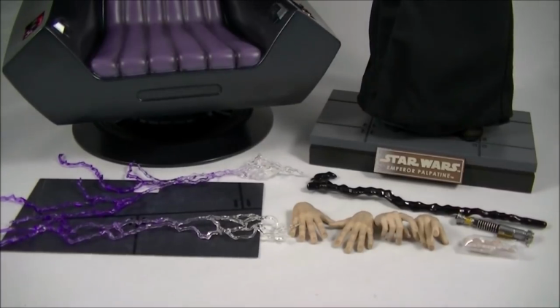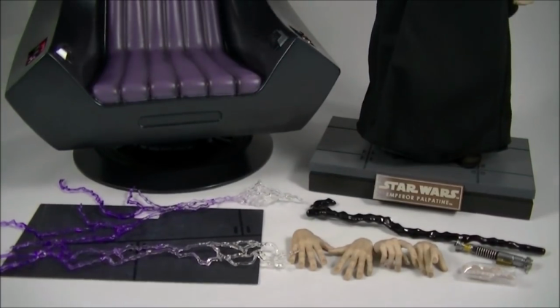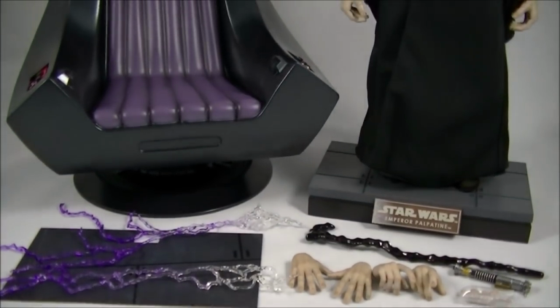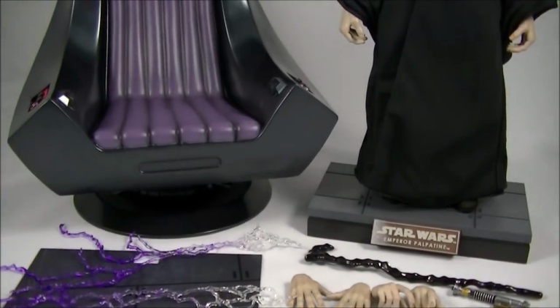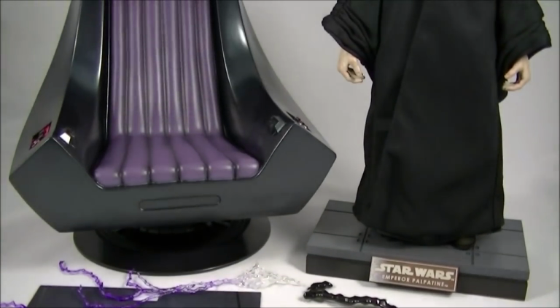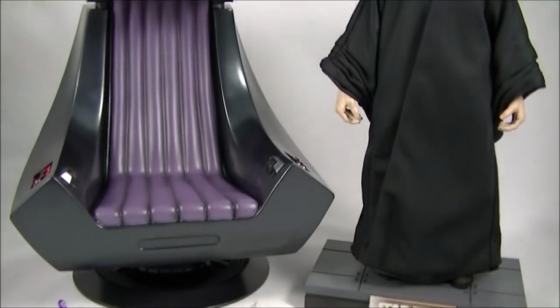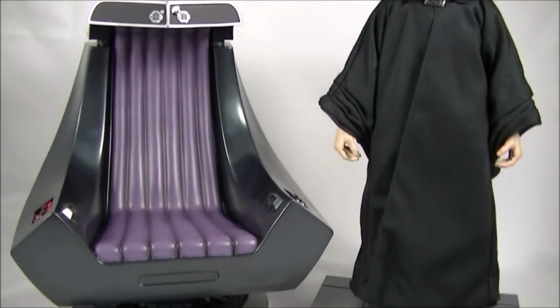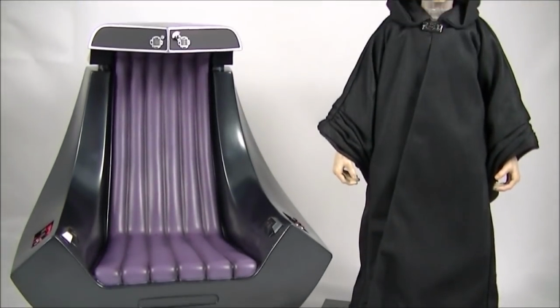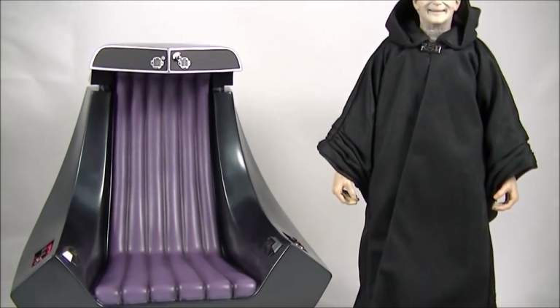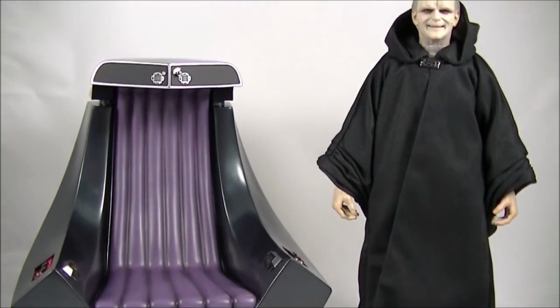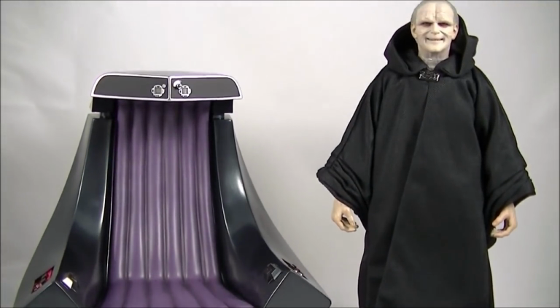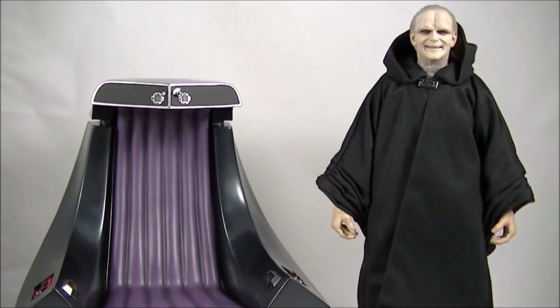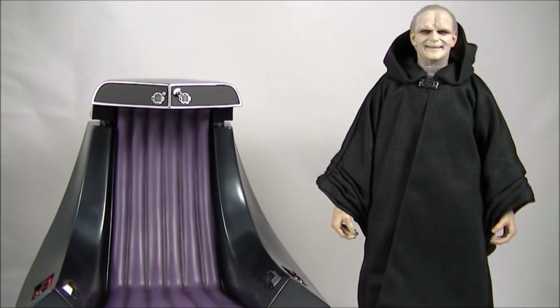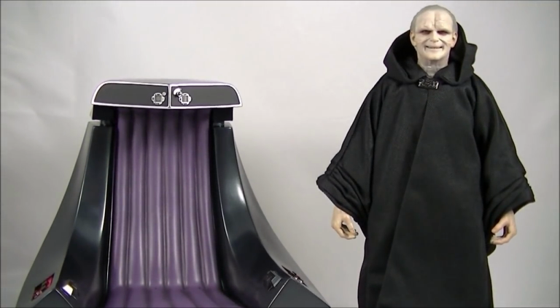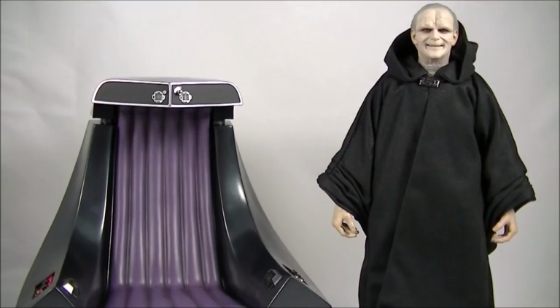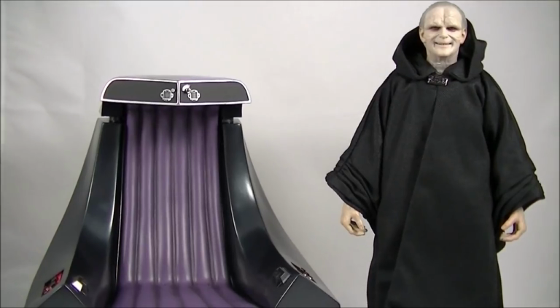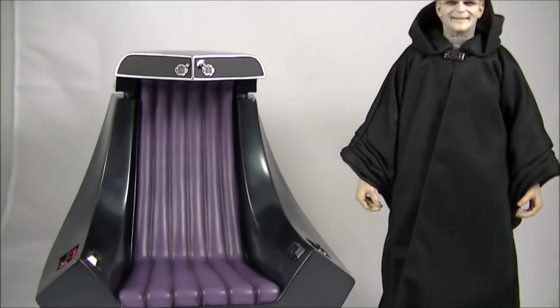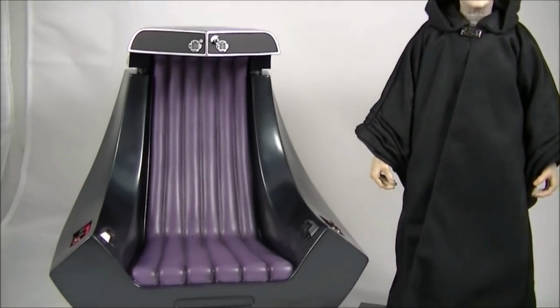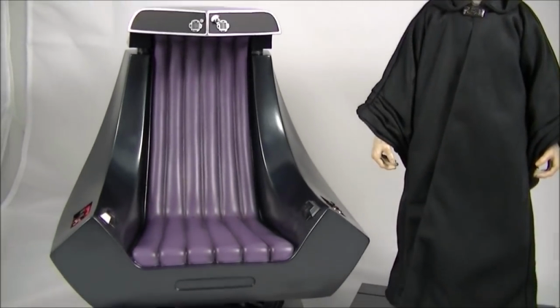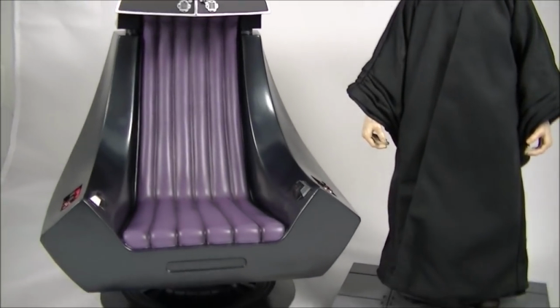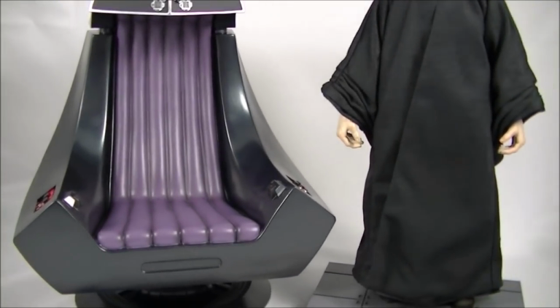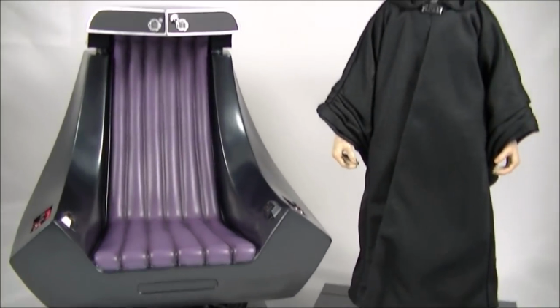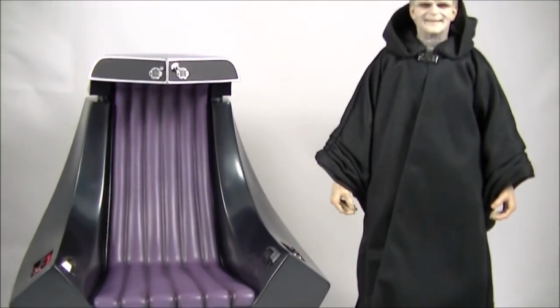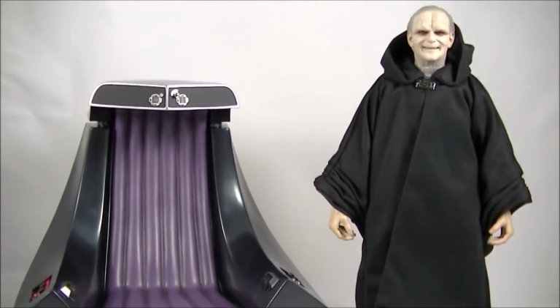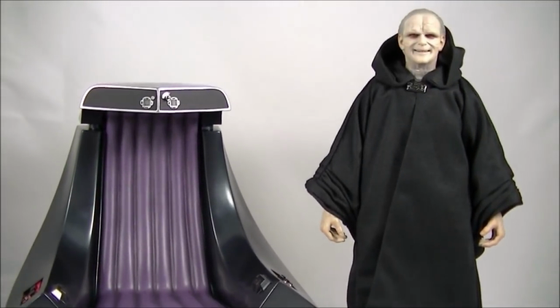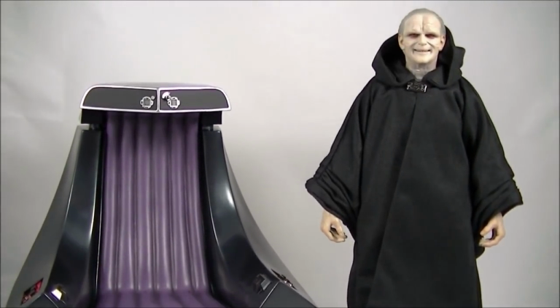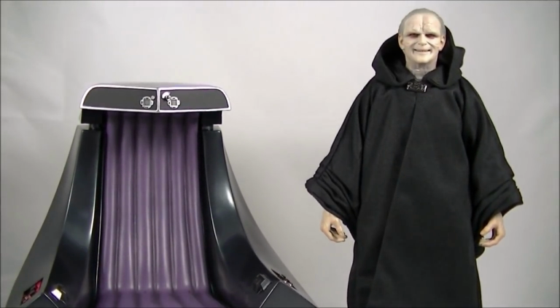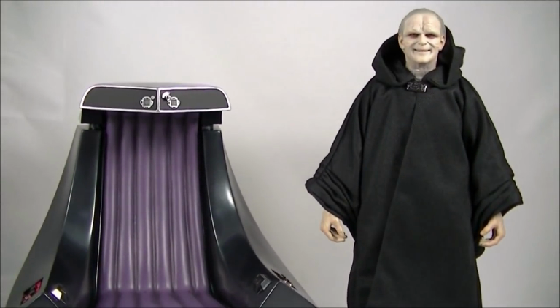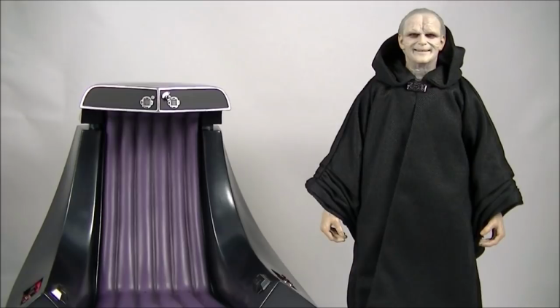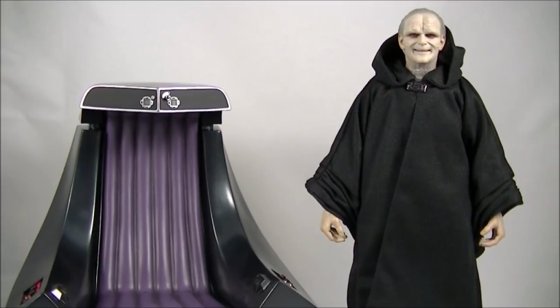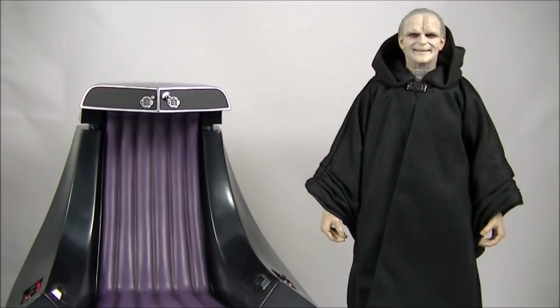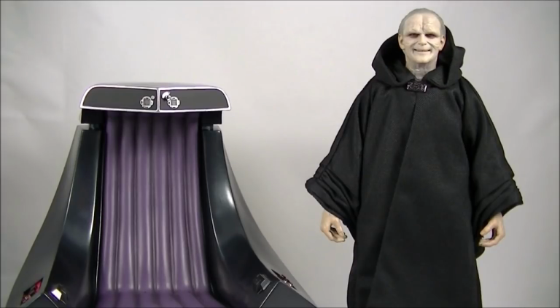This is the deluxe set. You can get the figure separately just on its own without the throne, but of course I had to get the throne just to display this with the Royal Guard and Vader.